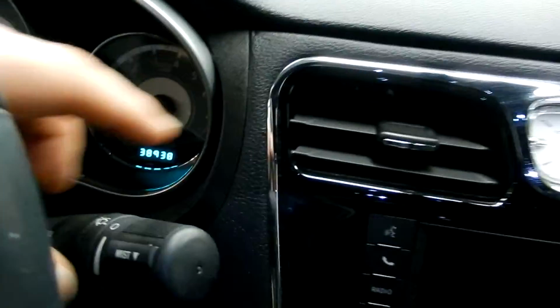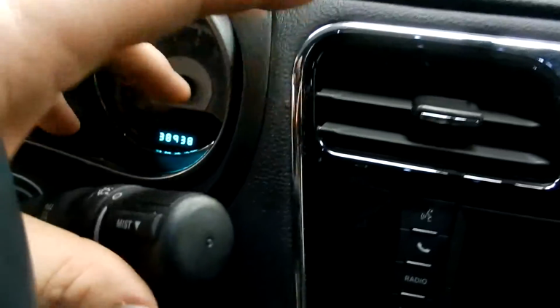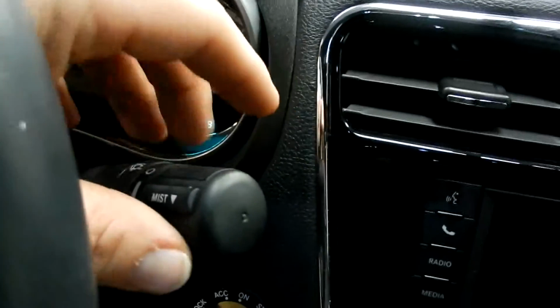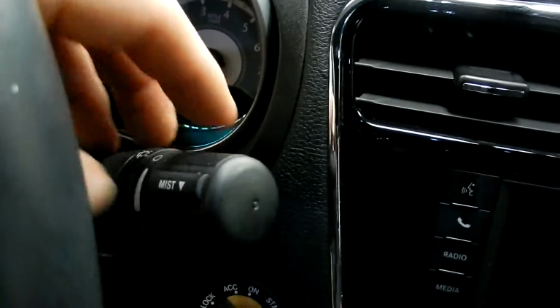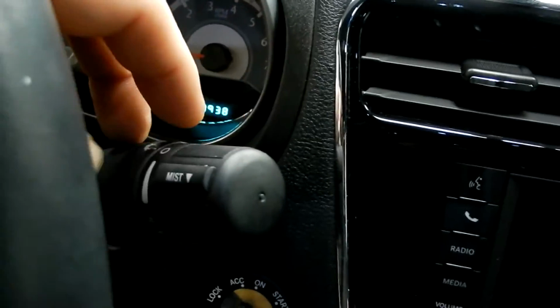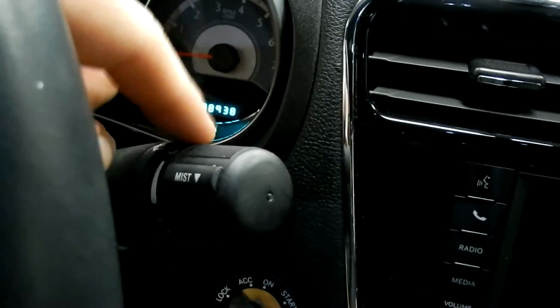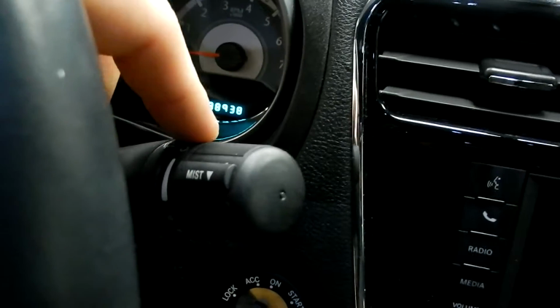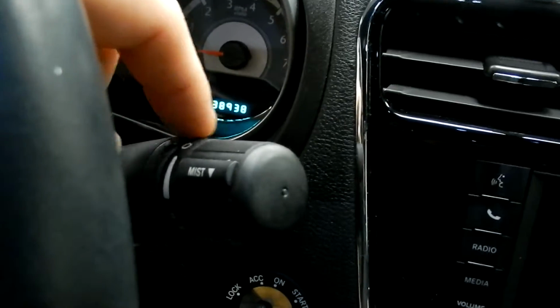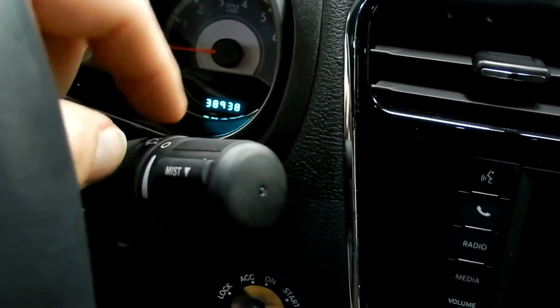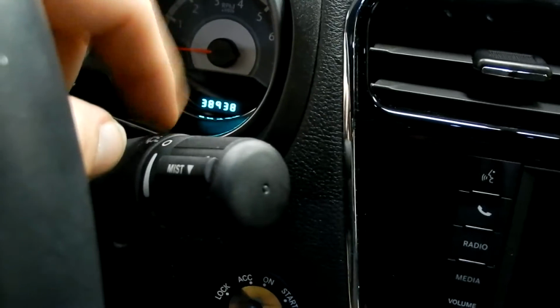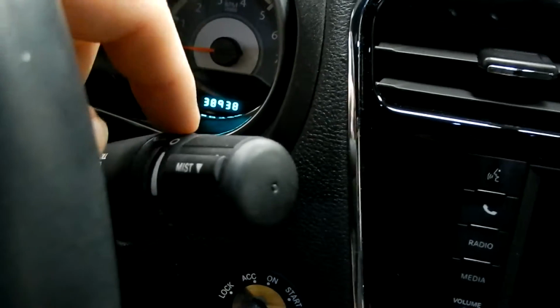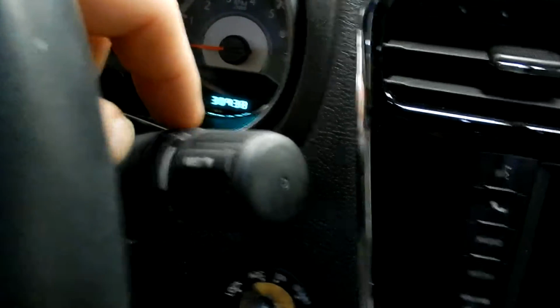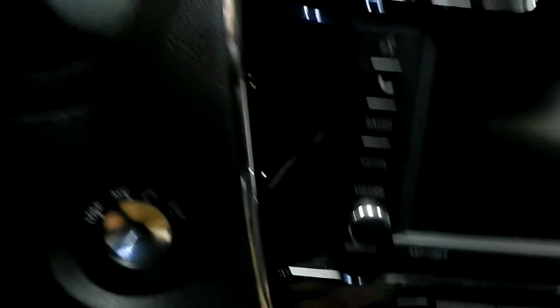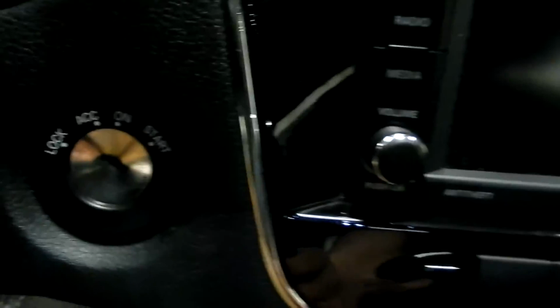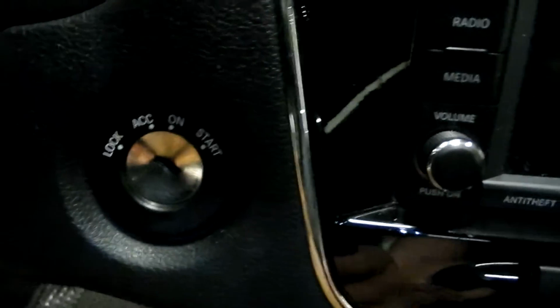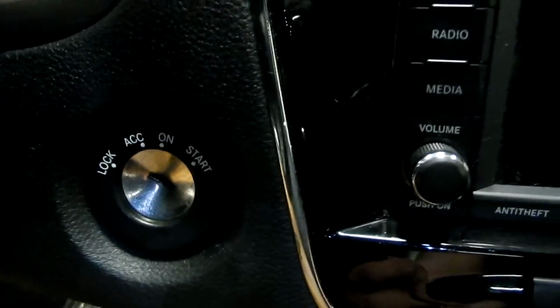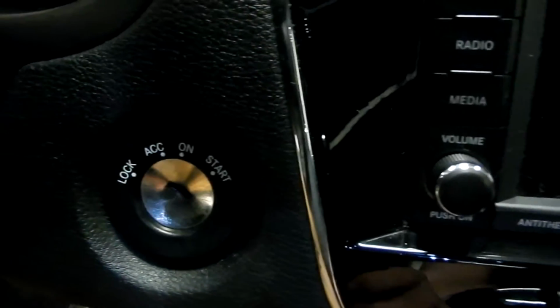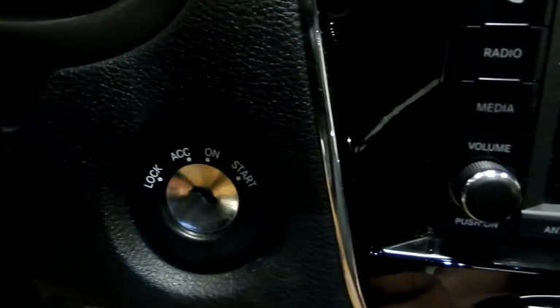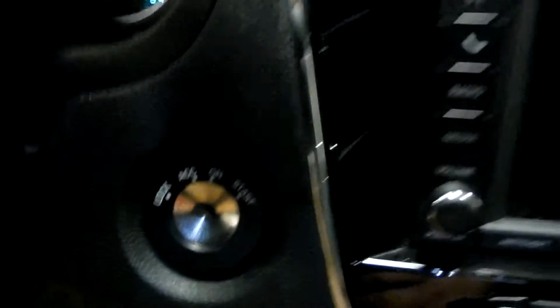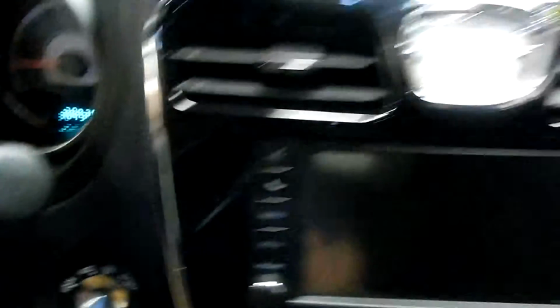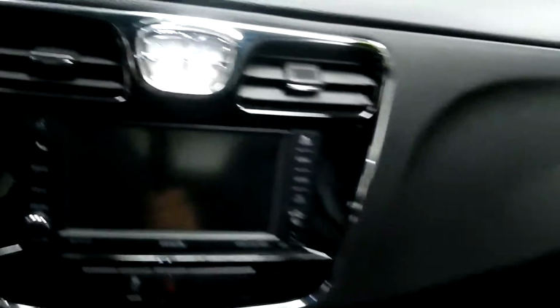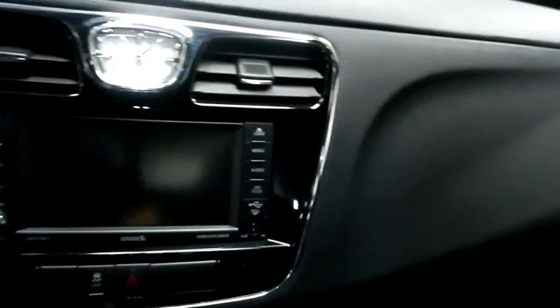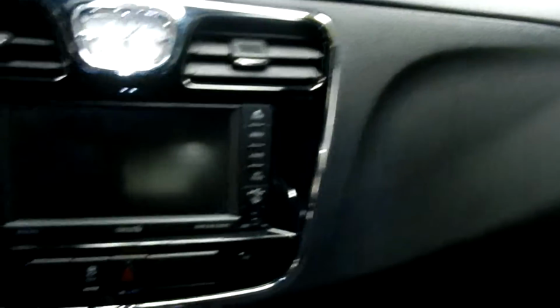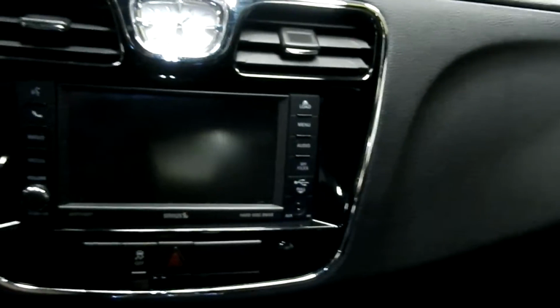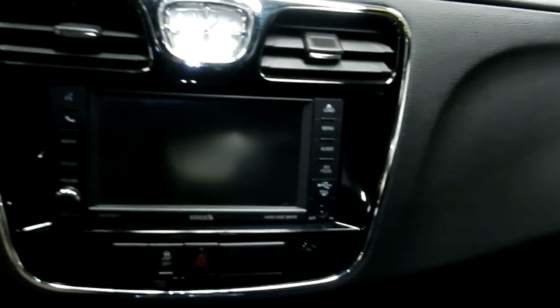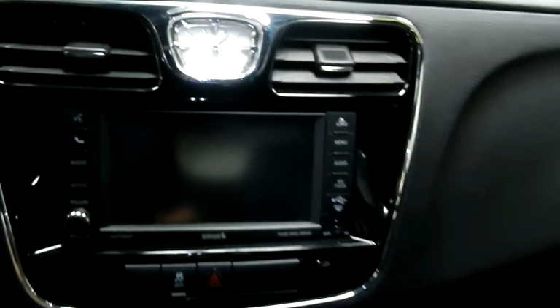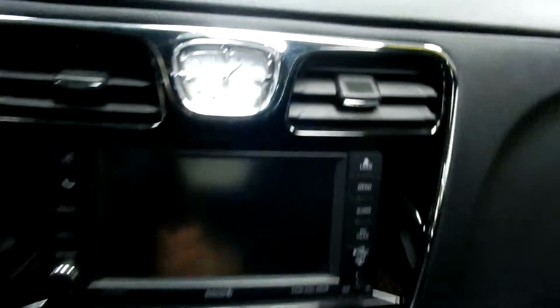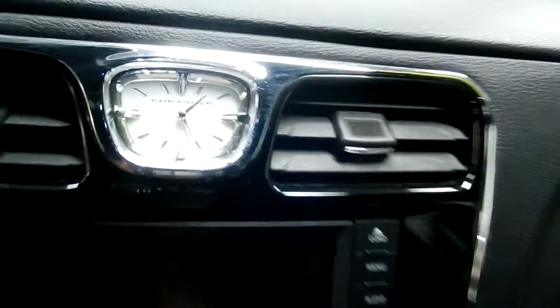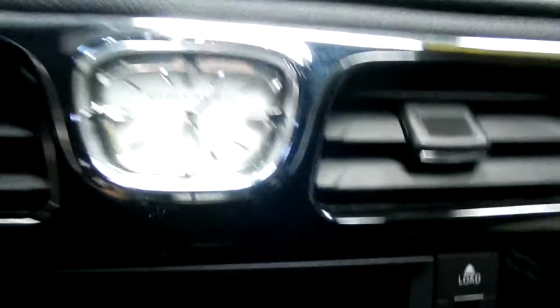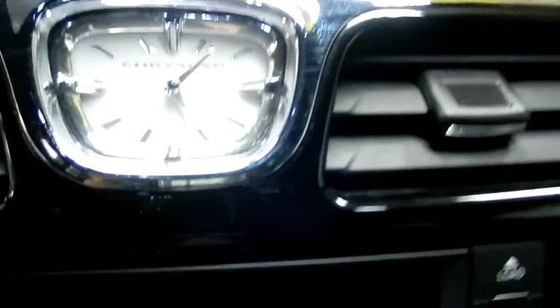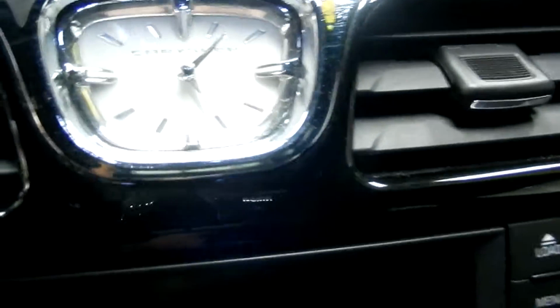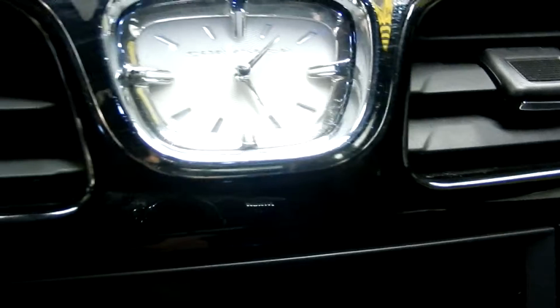On the right here, behind the steering wheel, we've got our controls for our winter wipers as well as our ignition. And then in the middle here we've got, up top, a clock.